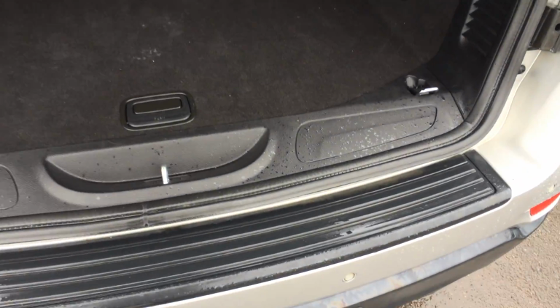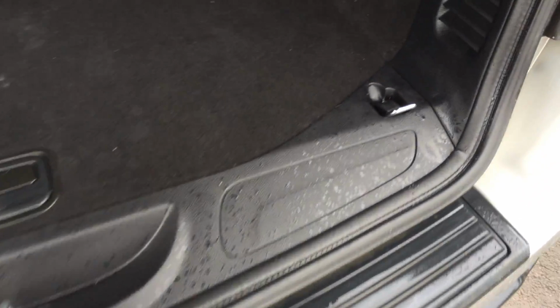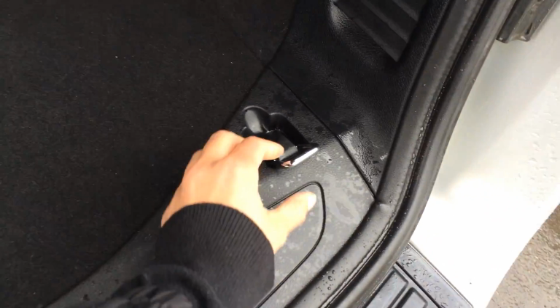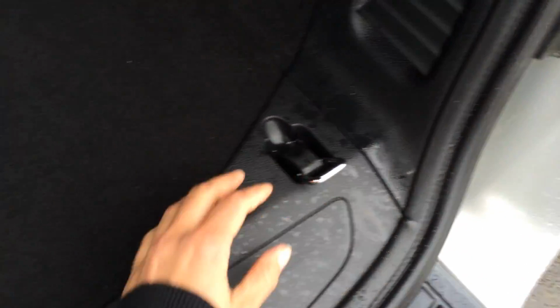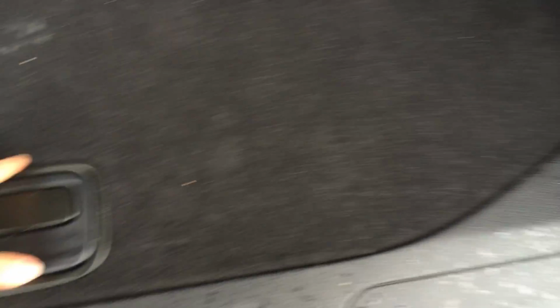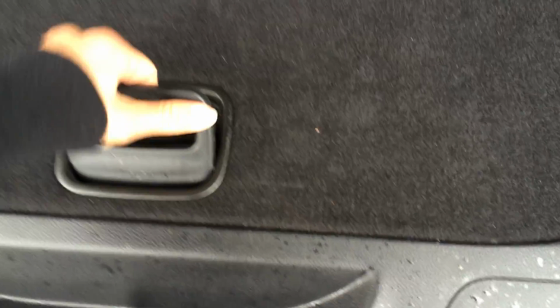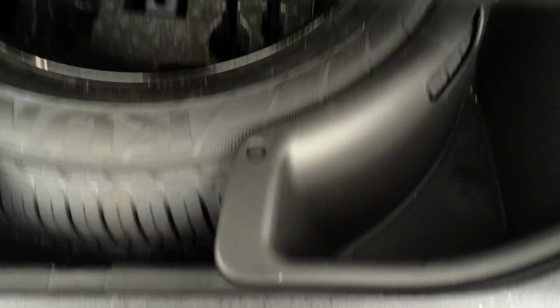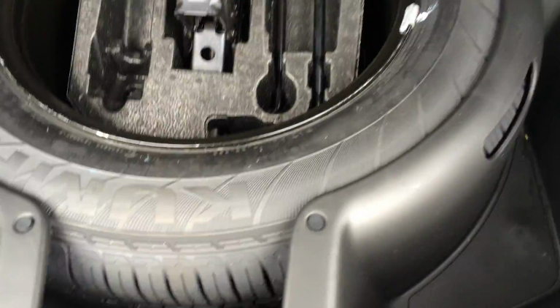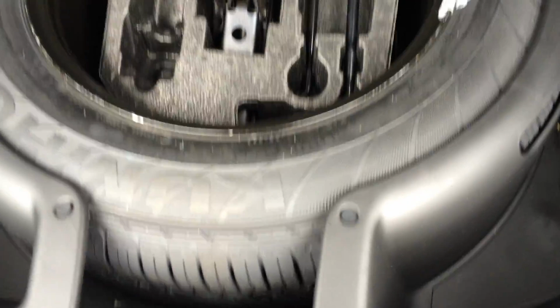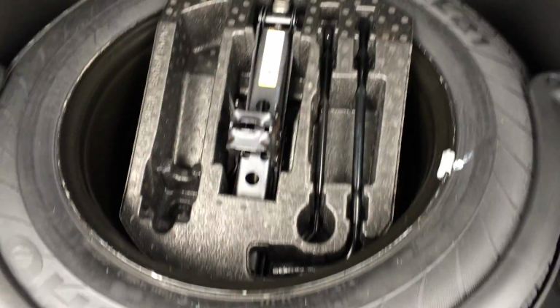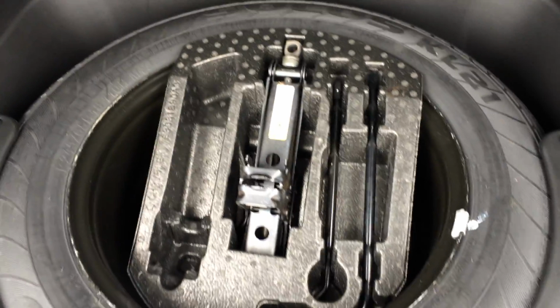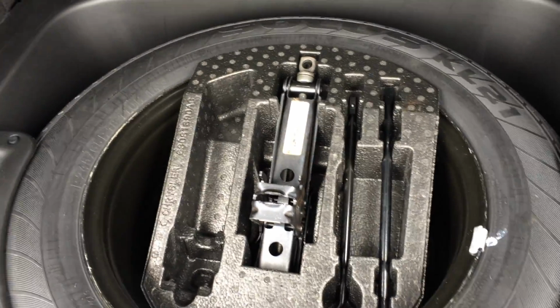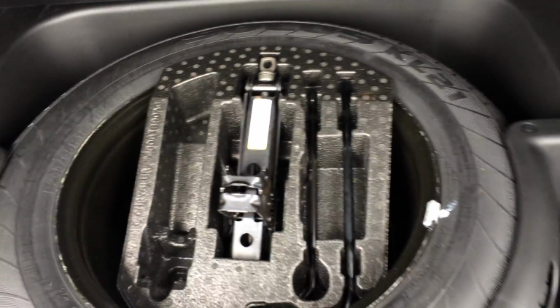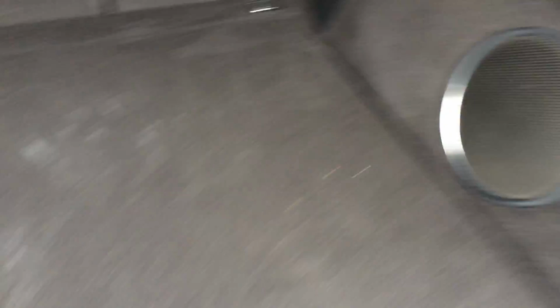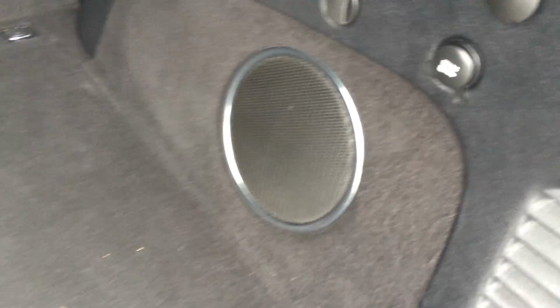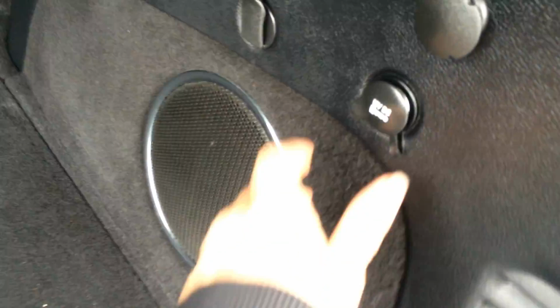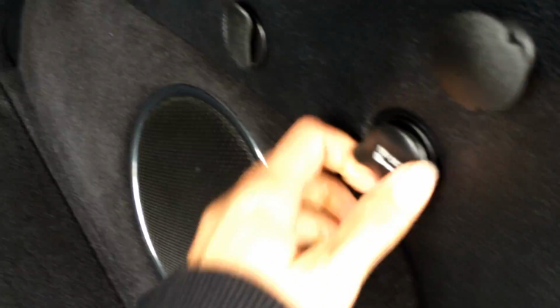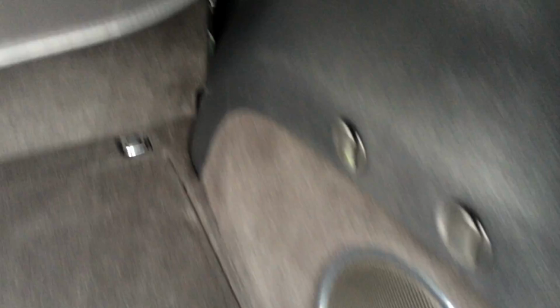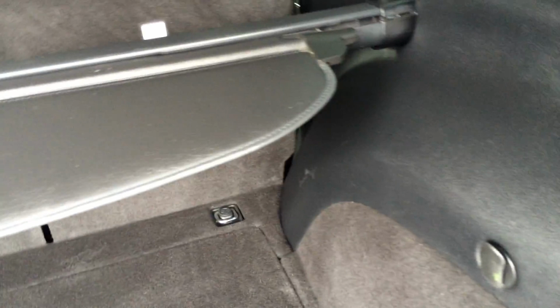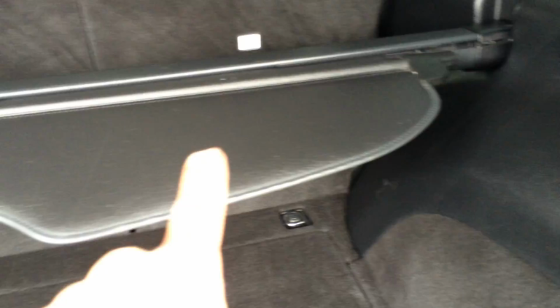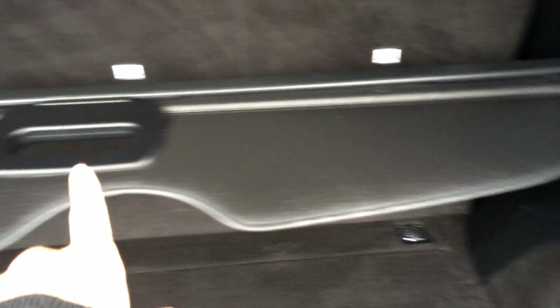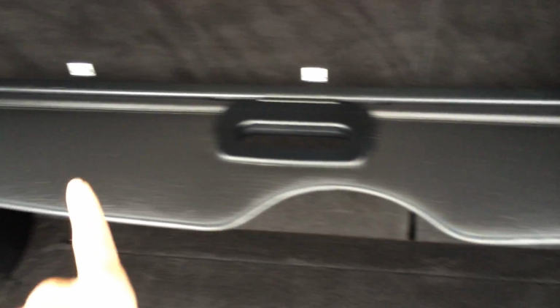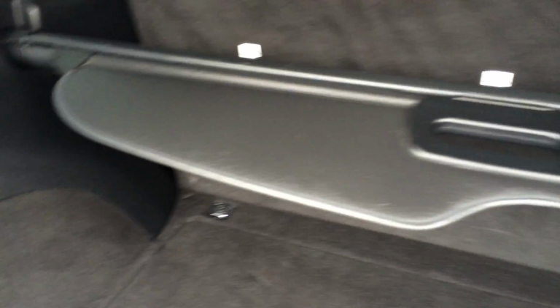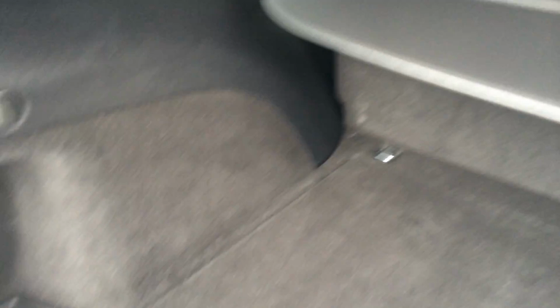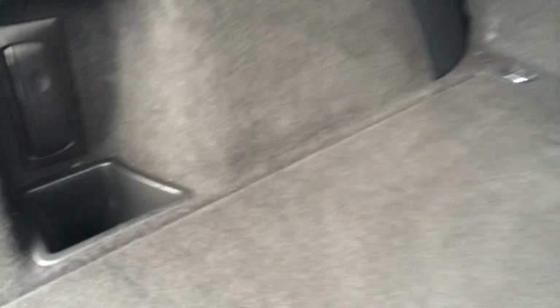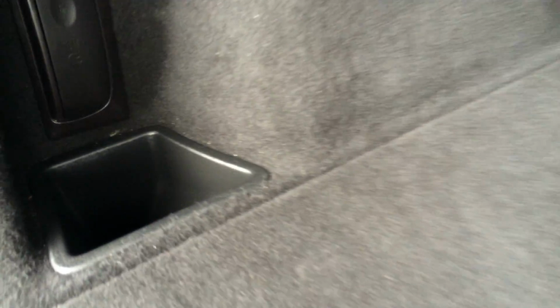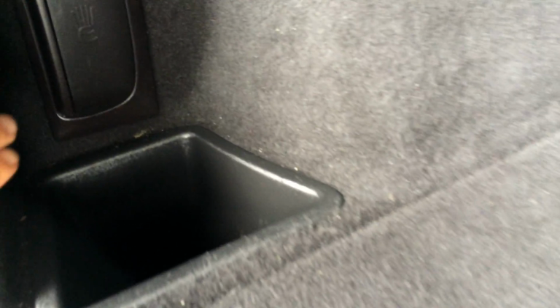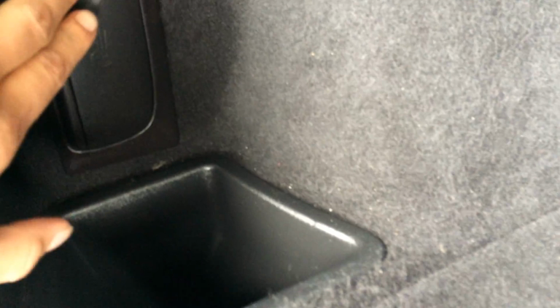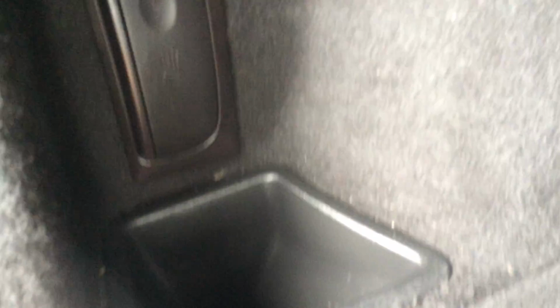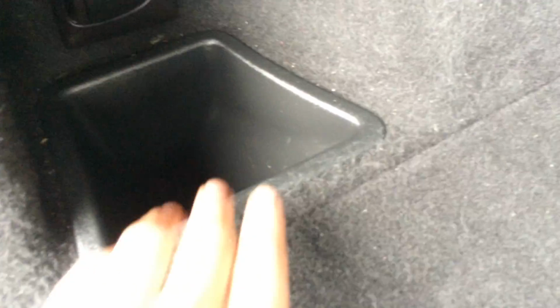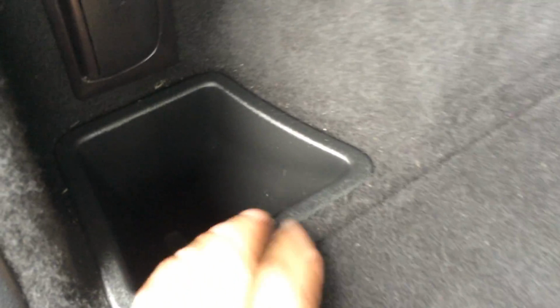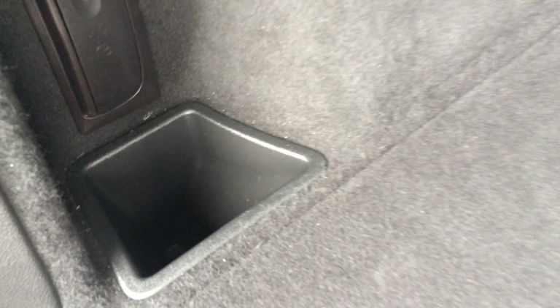You have cargo tie-downs. Underneath the floor you have your full-size spare tire, storage and jack. Power outlets, a removable cargo cover, and a flashlight right here with a little storage unit.